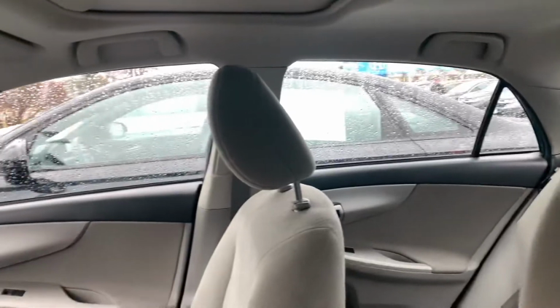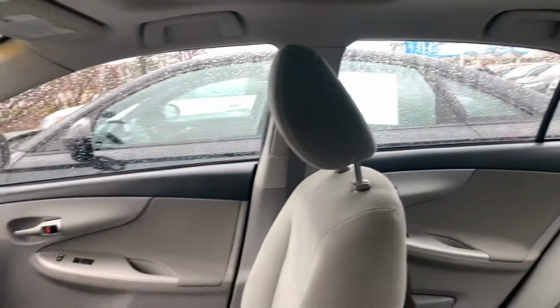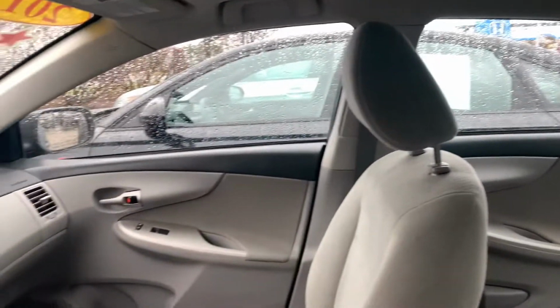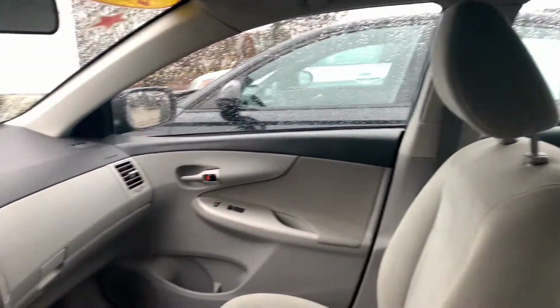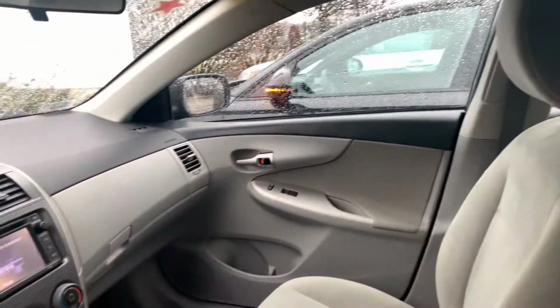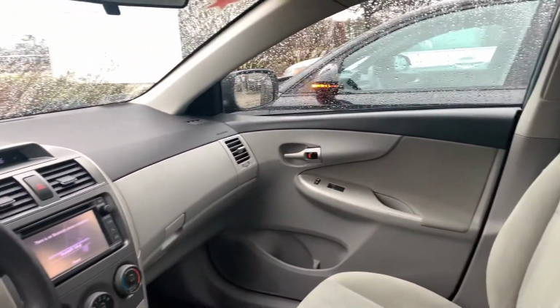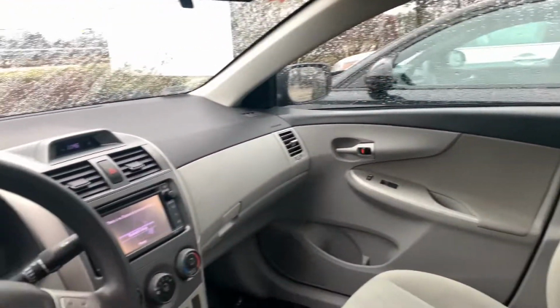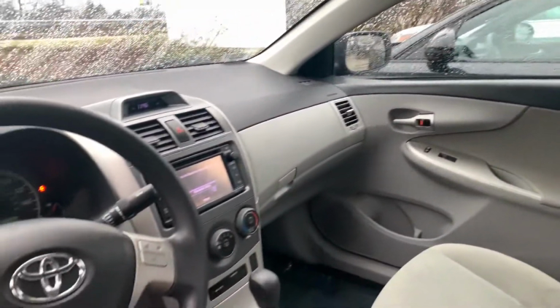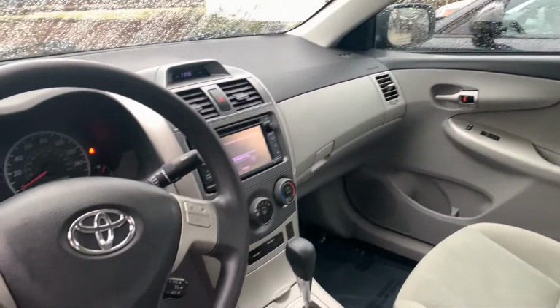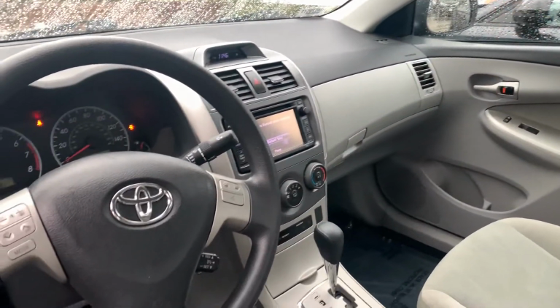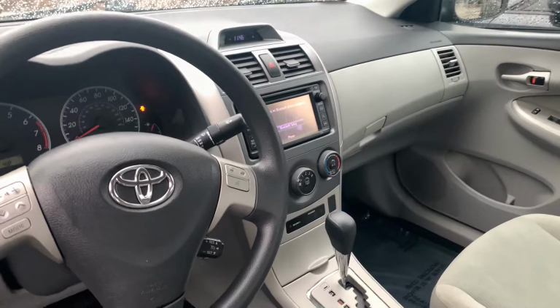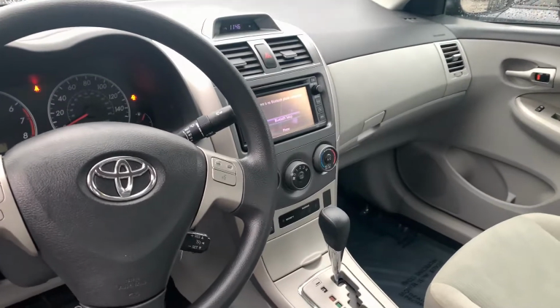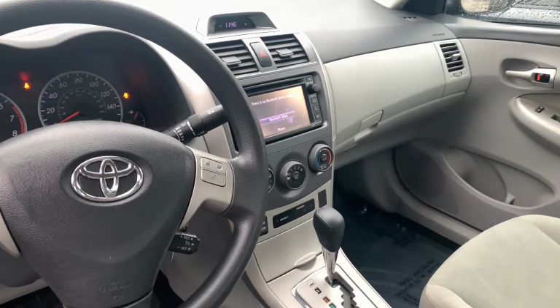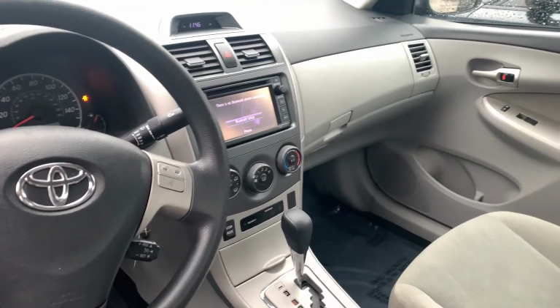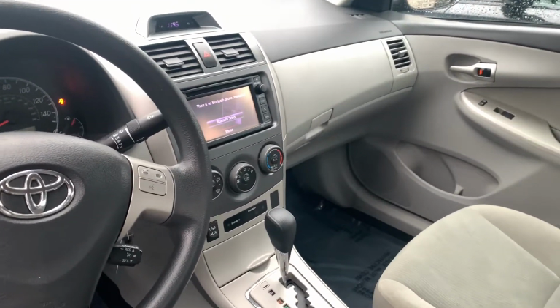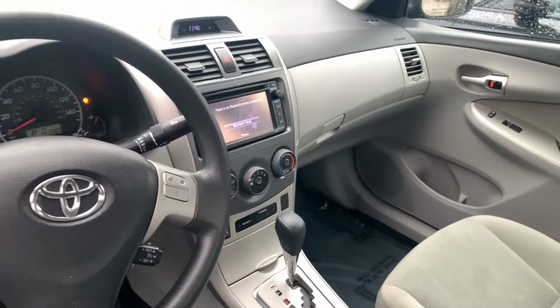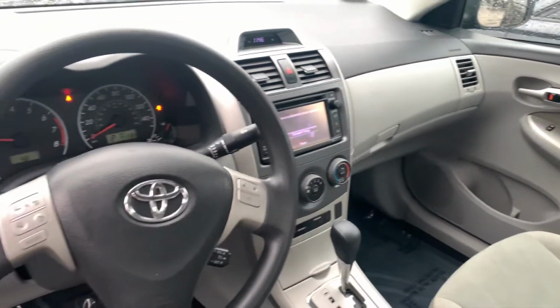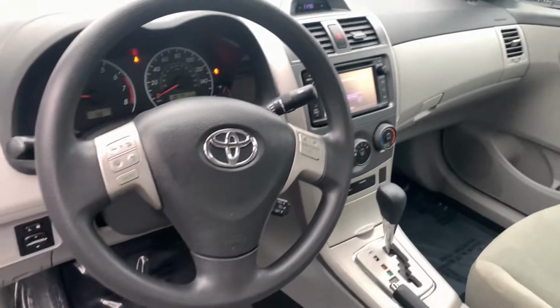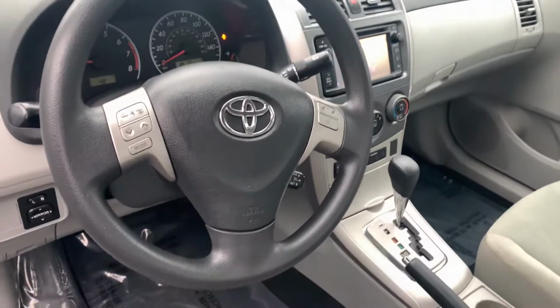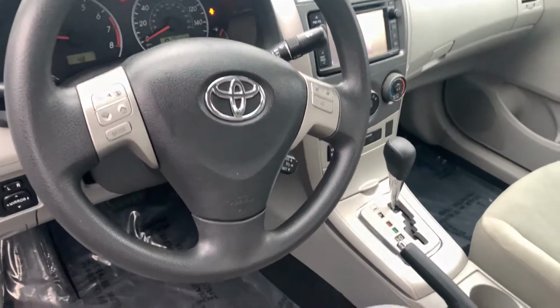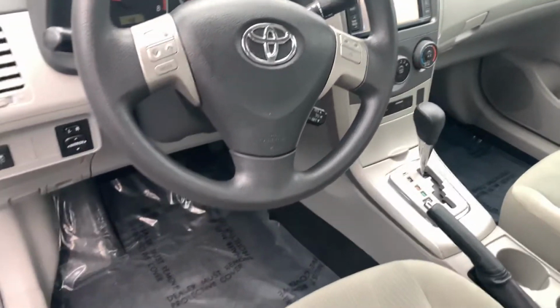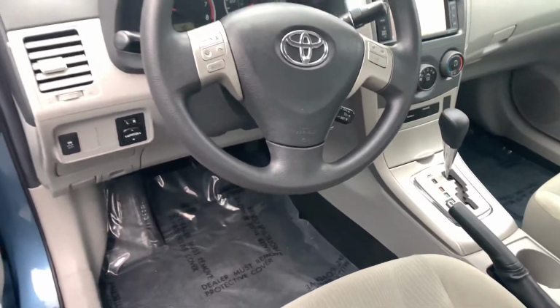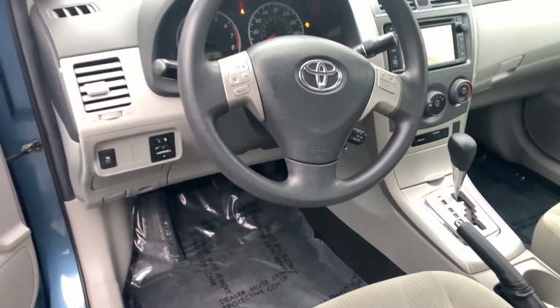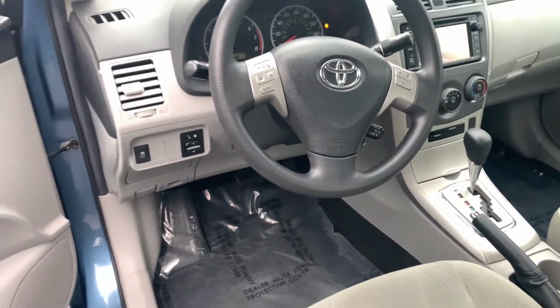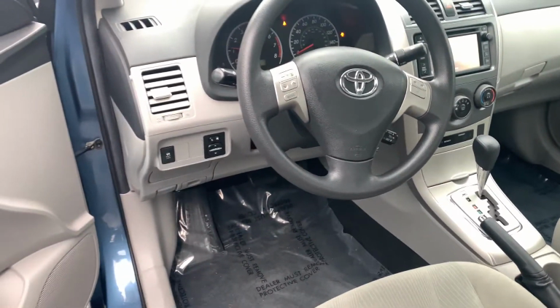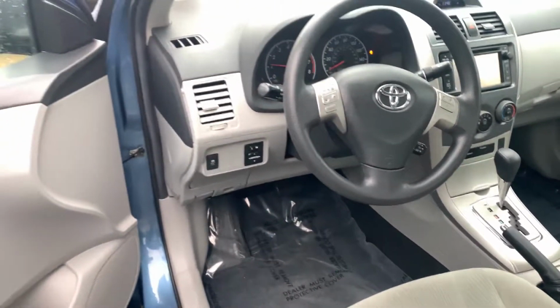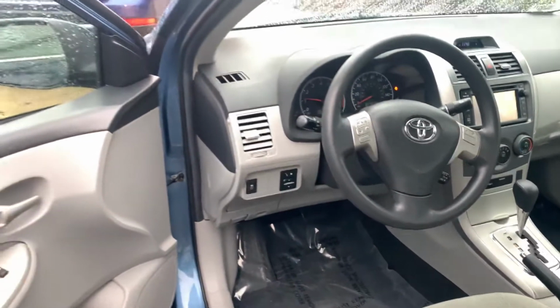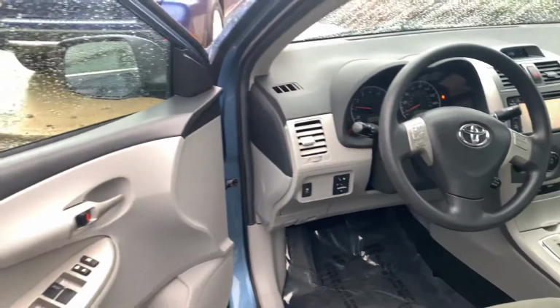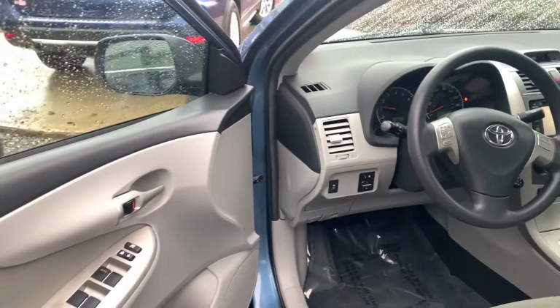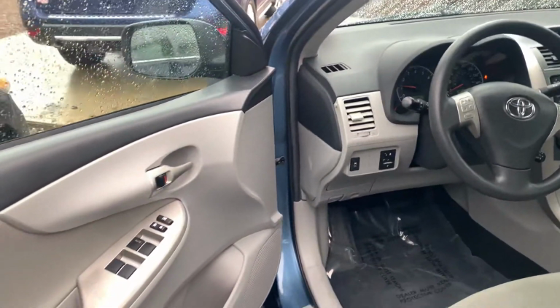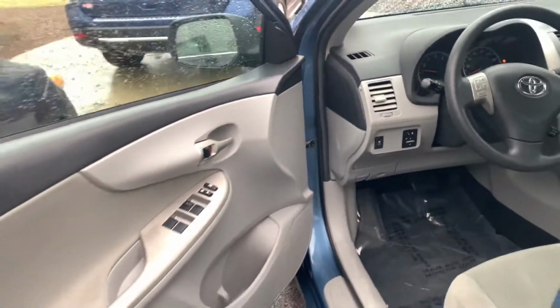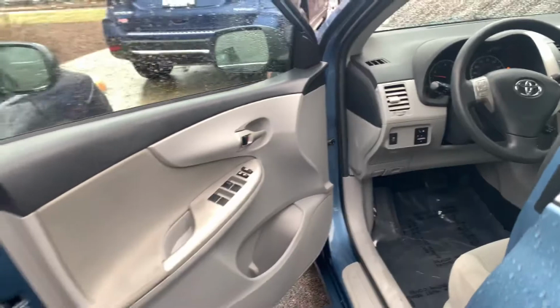The car is very clean inside and out. Does have remote entry with security system, powered moonroof, Bluetooth functionality, and a backup camera.